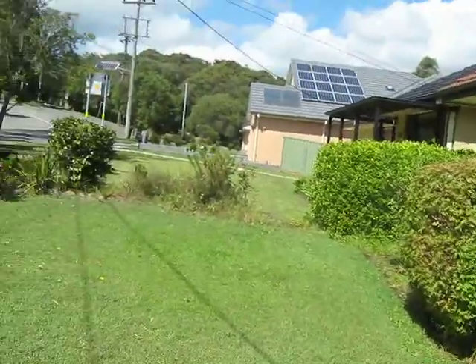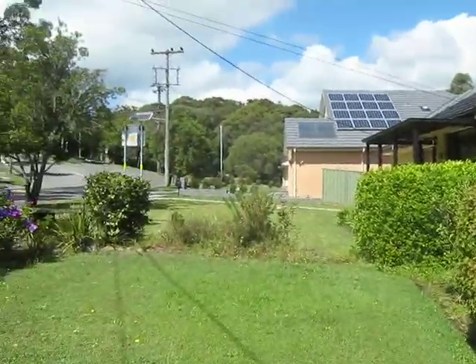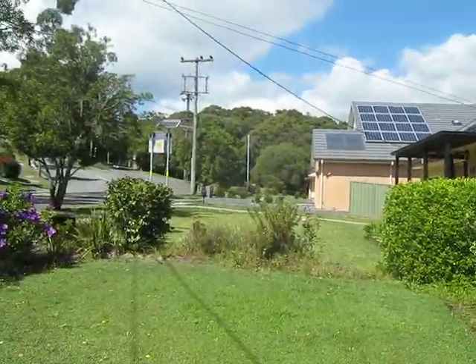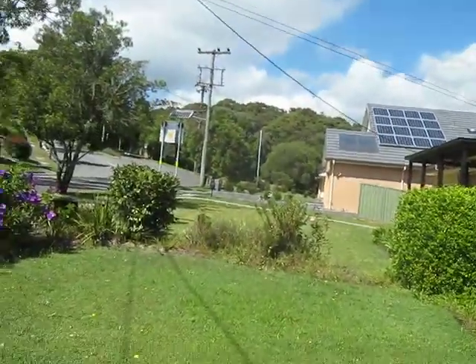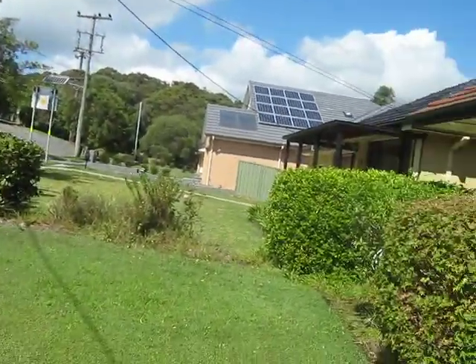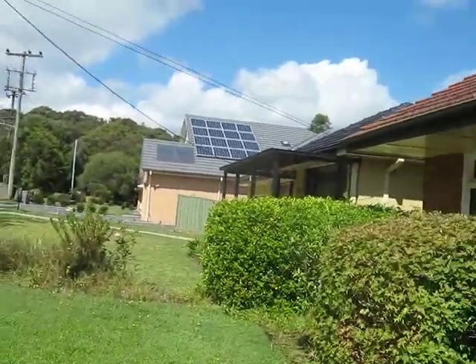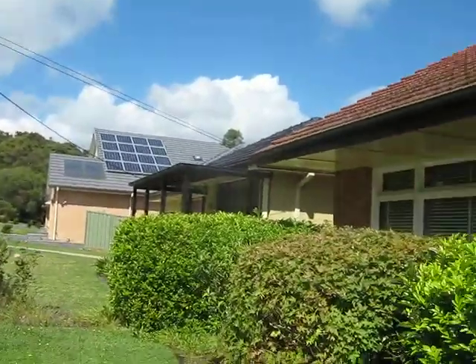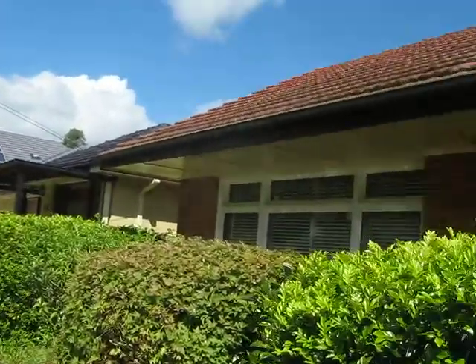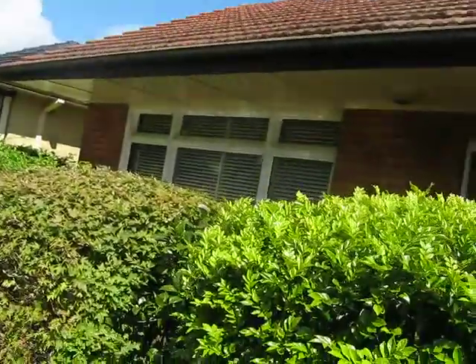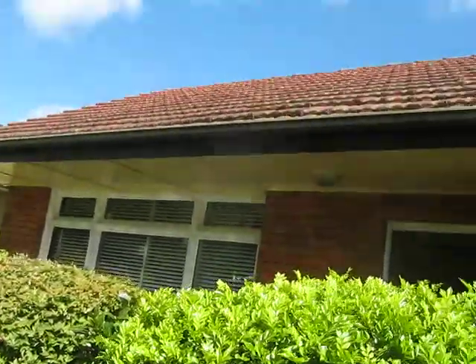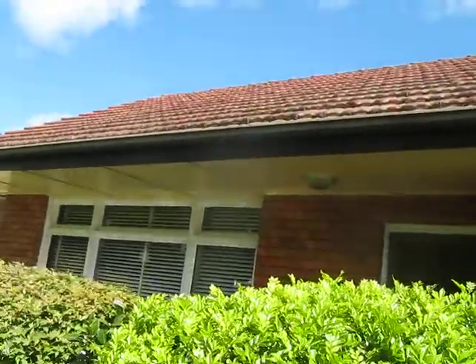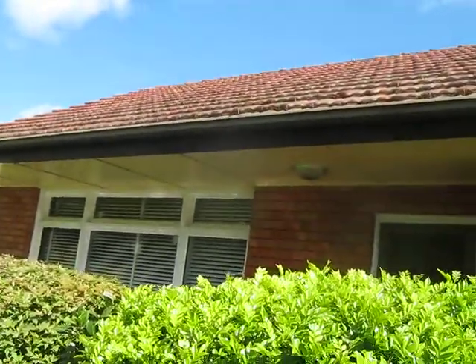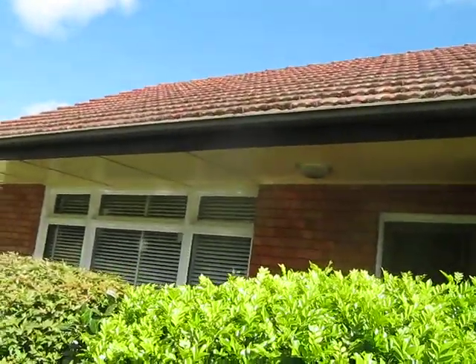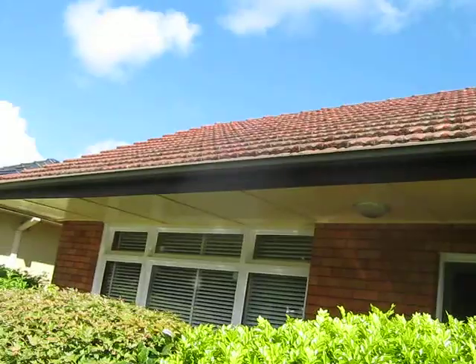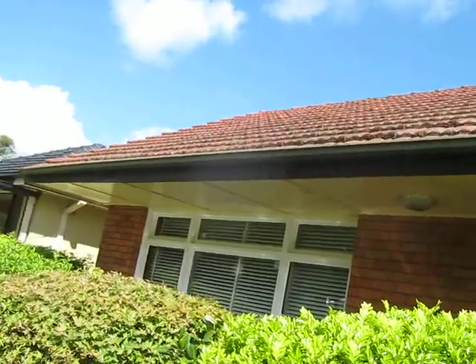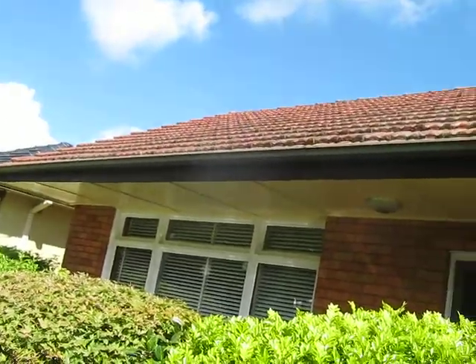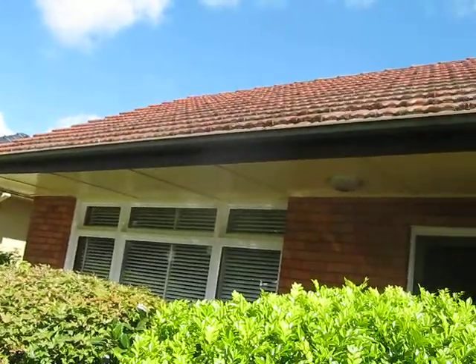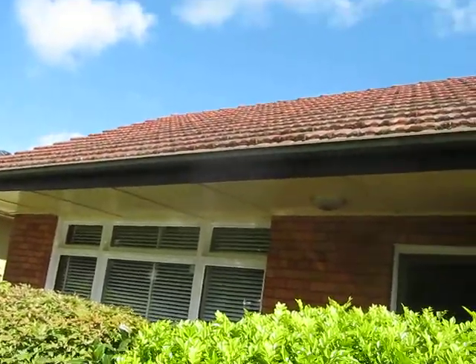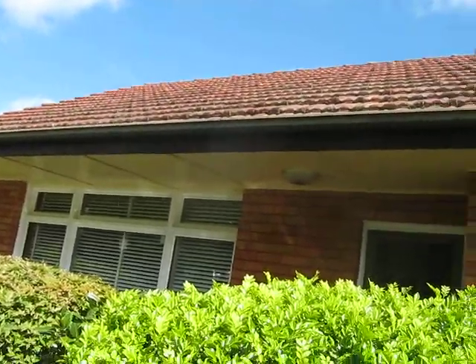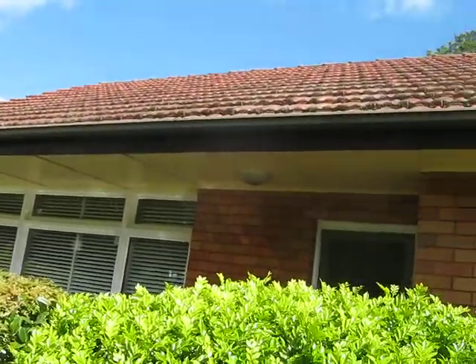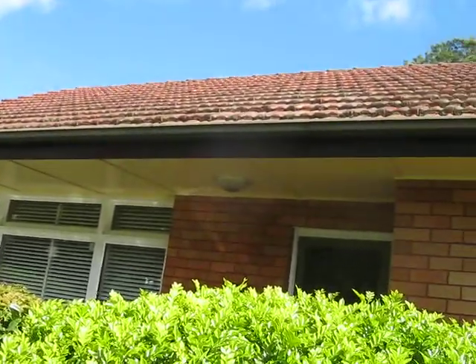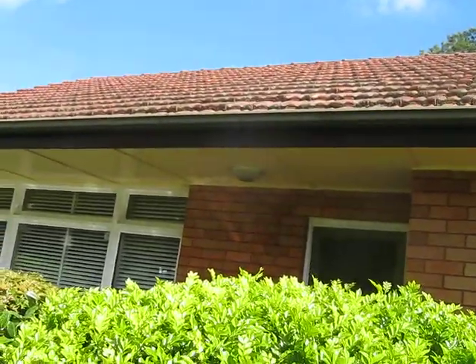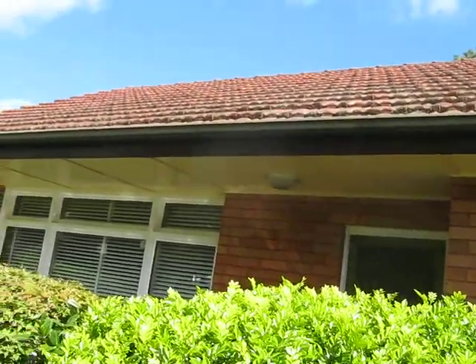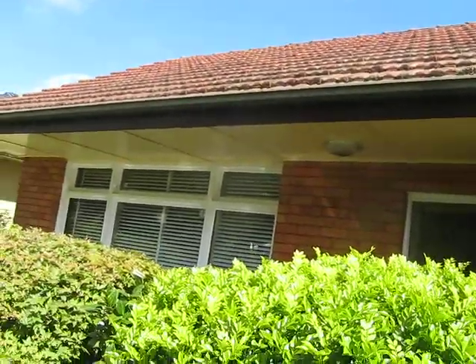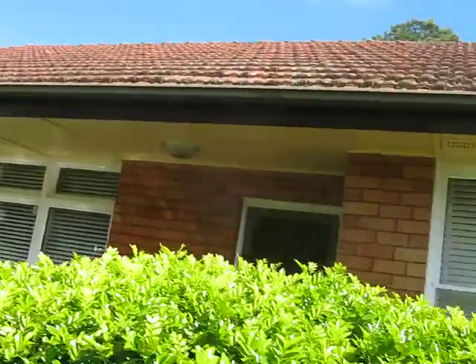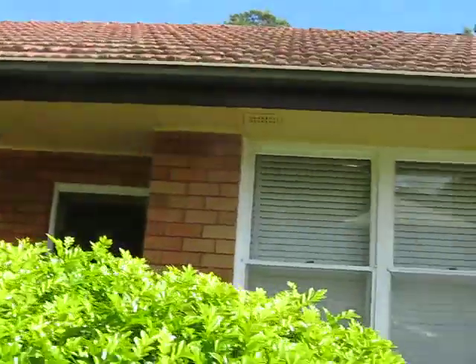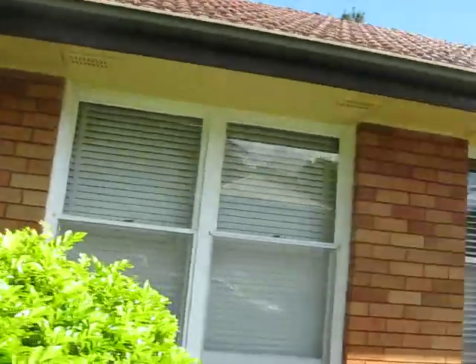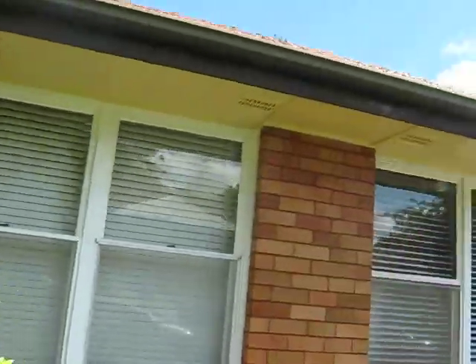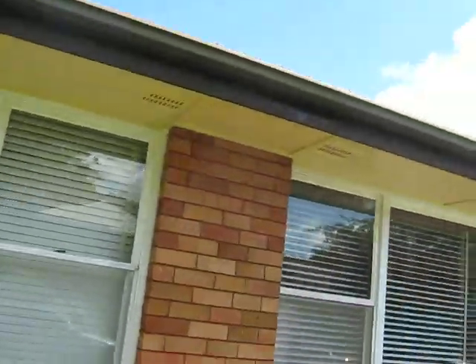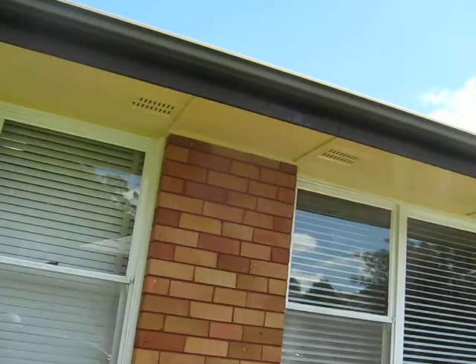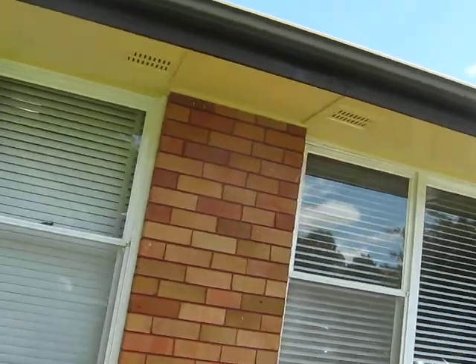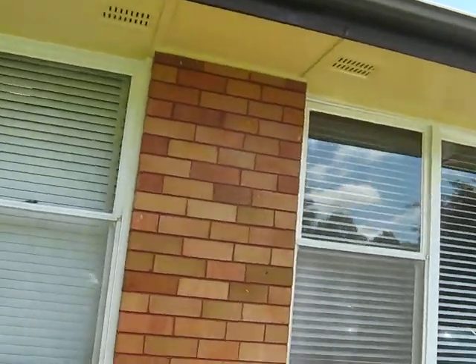Hi, I'm Jason from Maxell Window Cleaning and Tinting. We're just doing the eaves of this house and the windows. We've just done the front of the eaves, washing down the eaves.